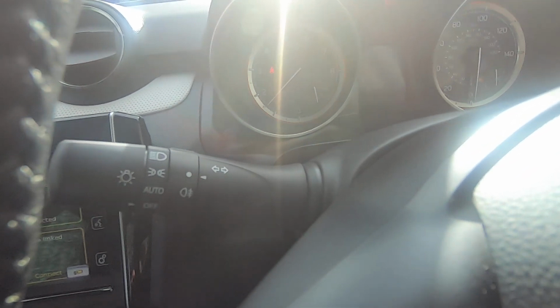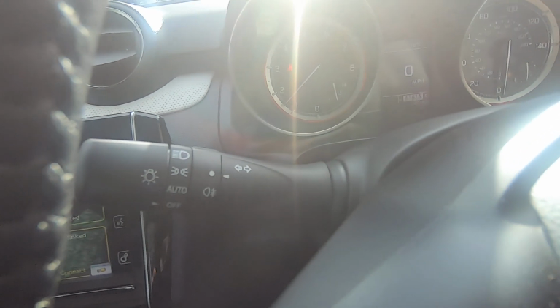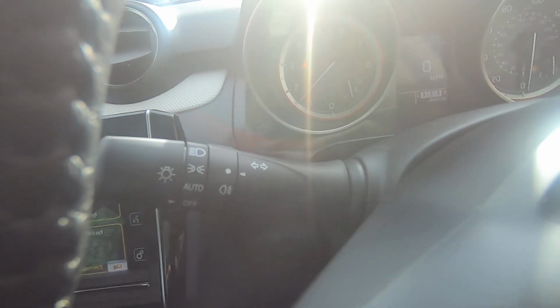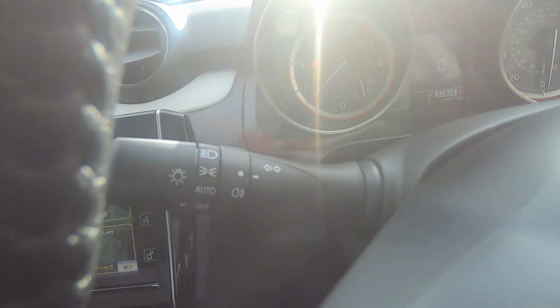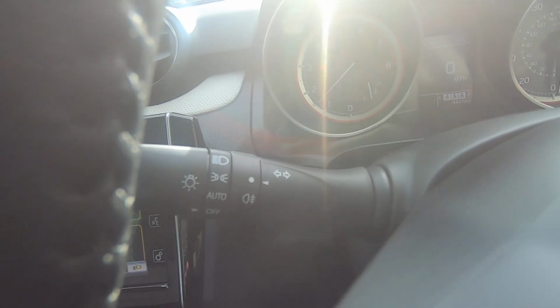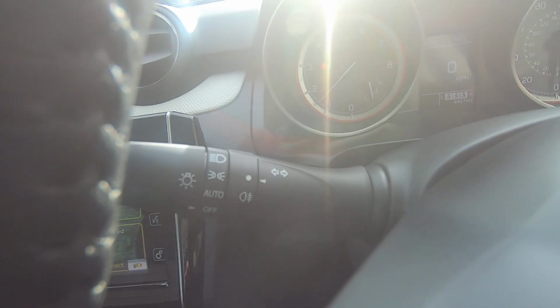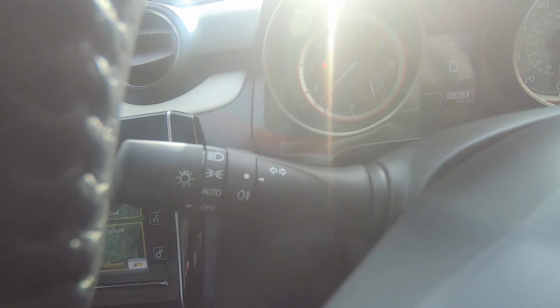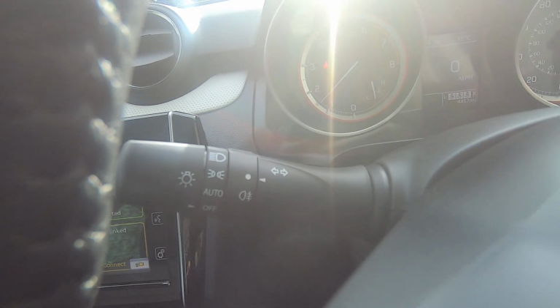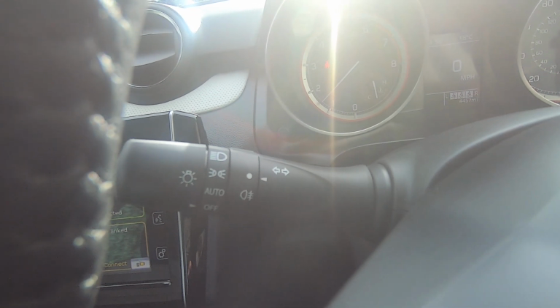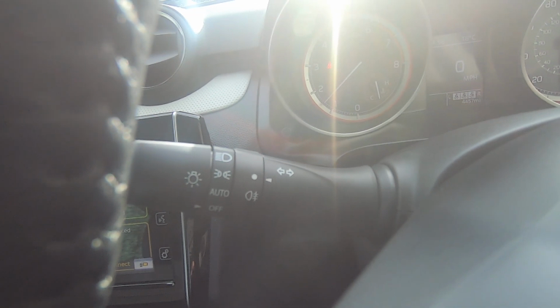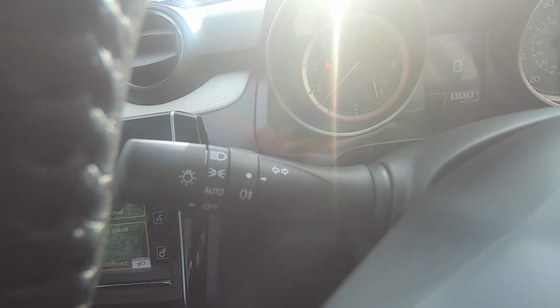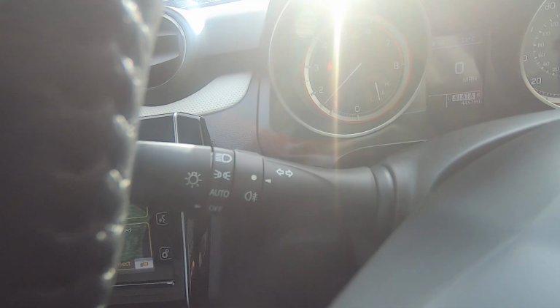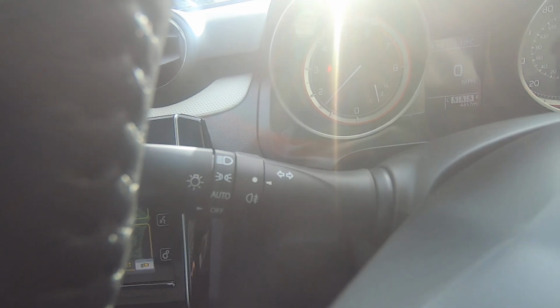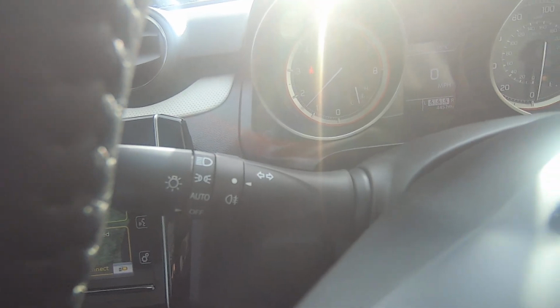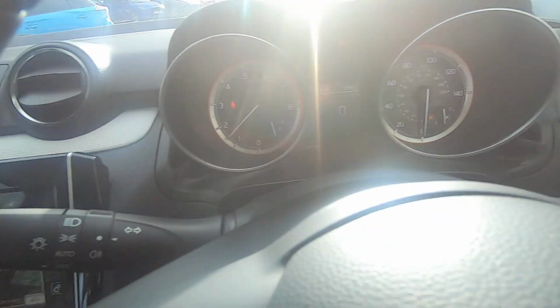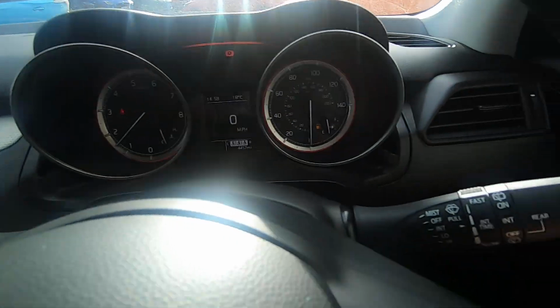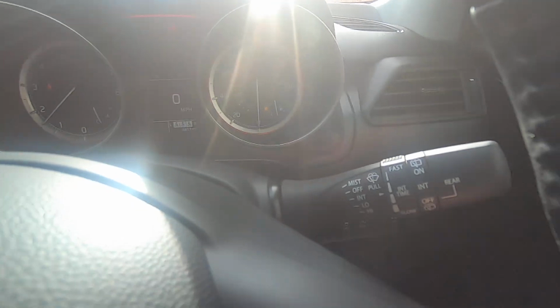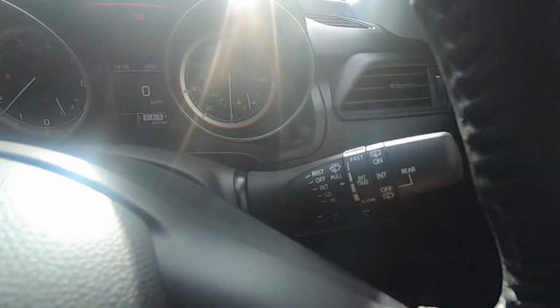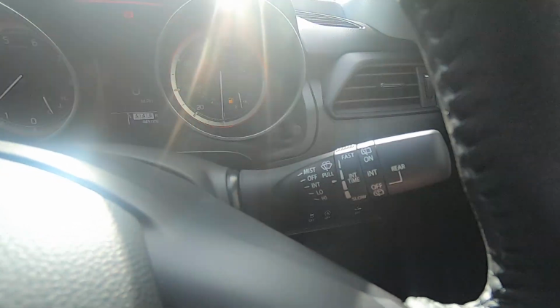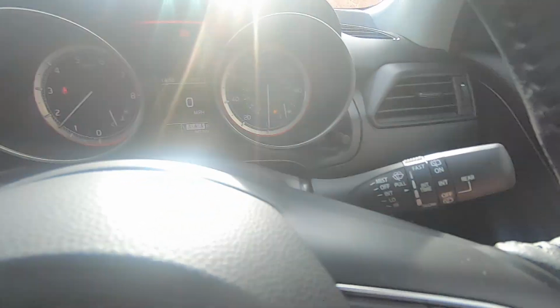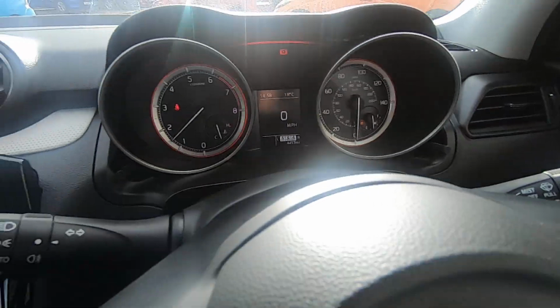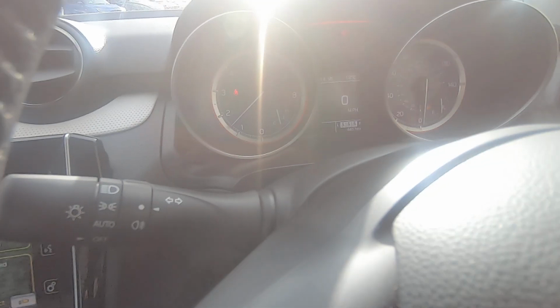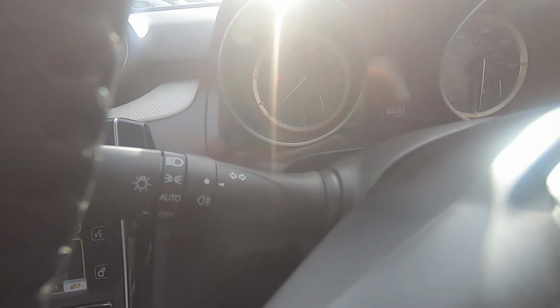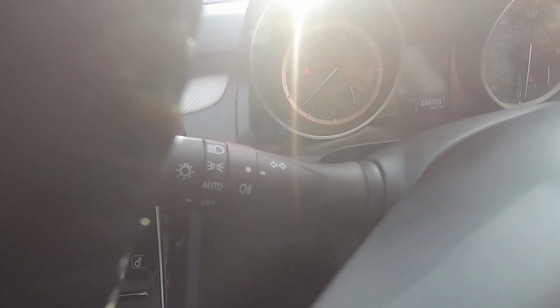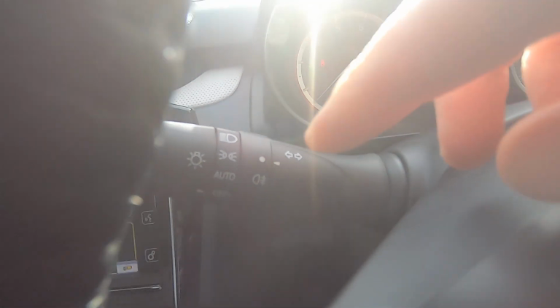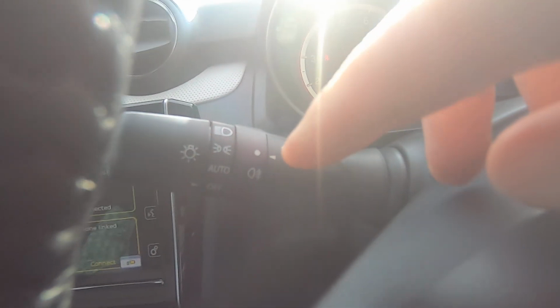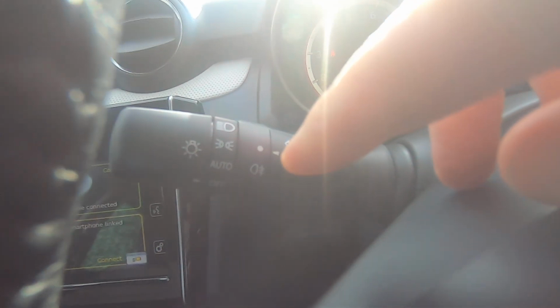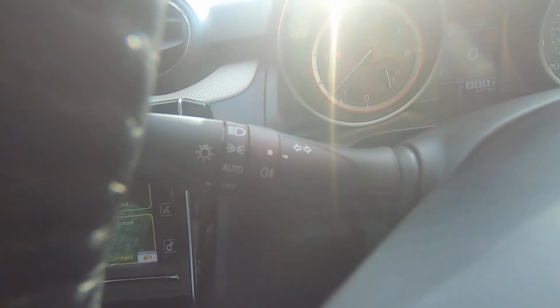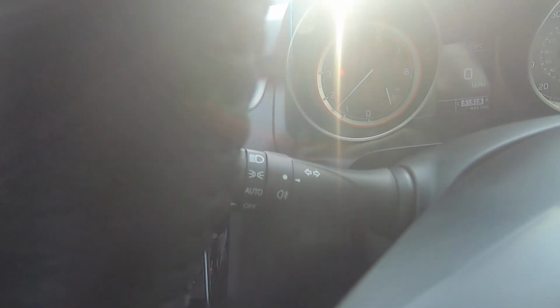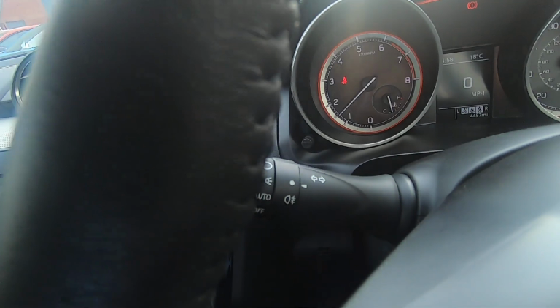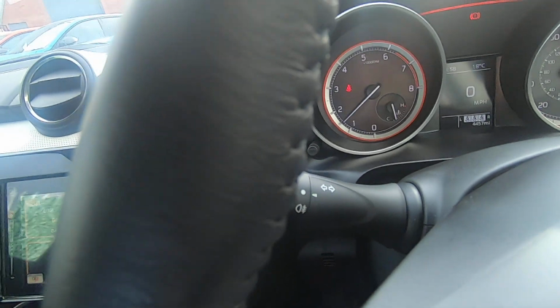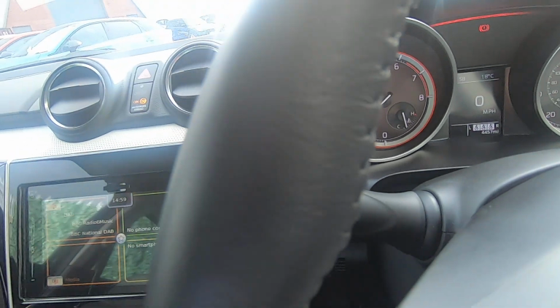On the left you've got your indicators and lights, and on the right your wipers. You'll notice the lights have an automatic function.